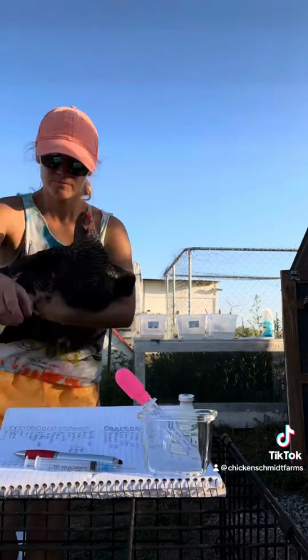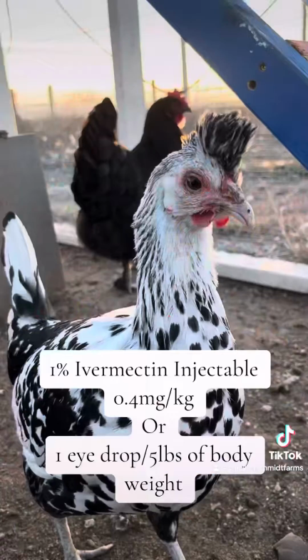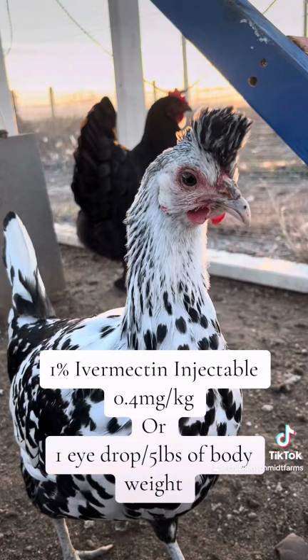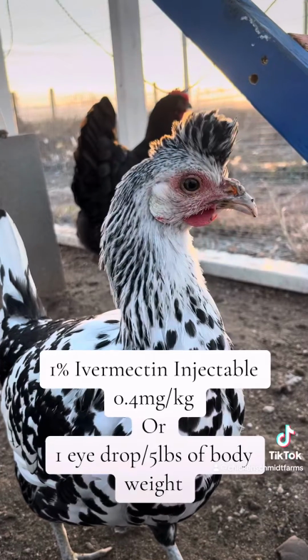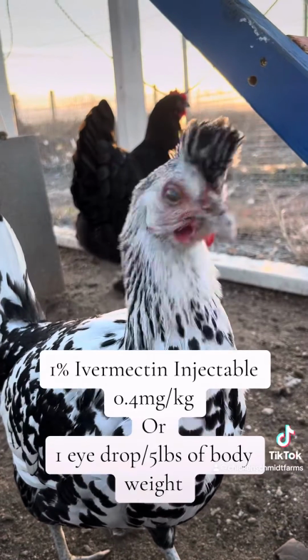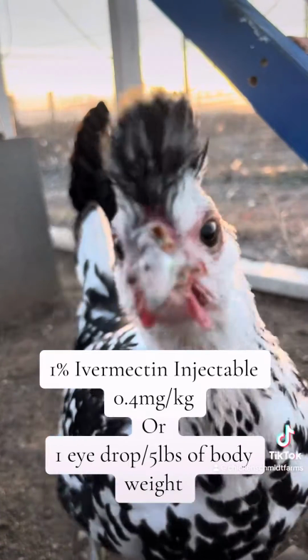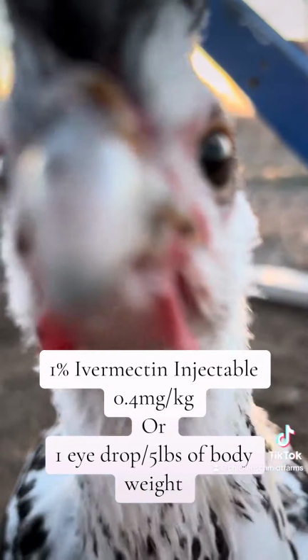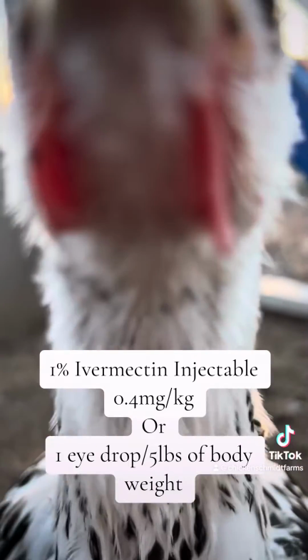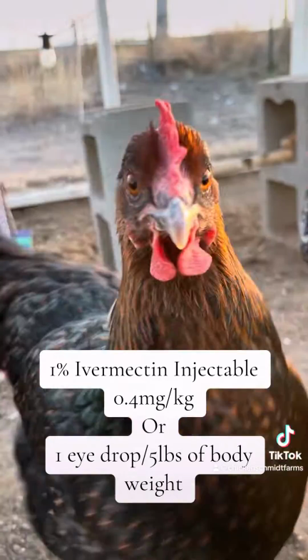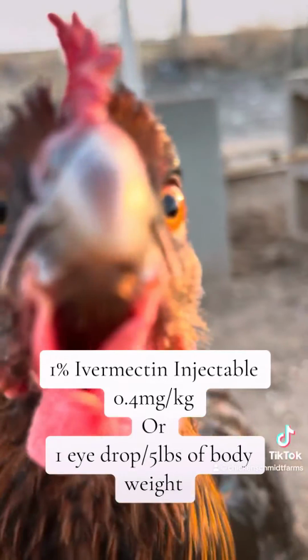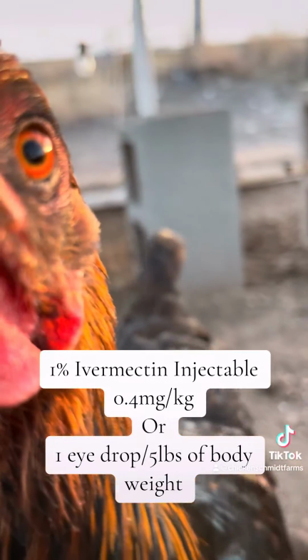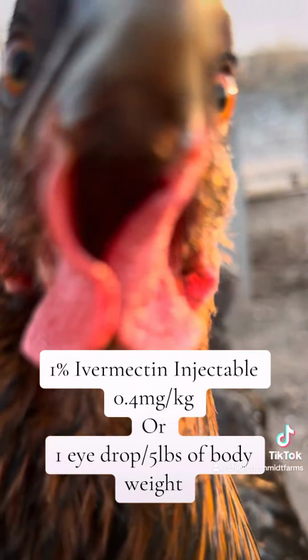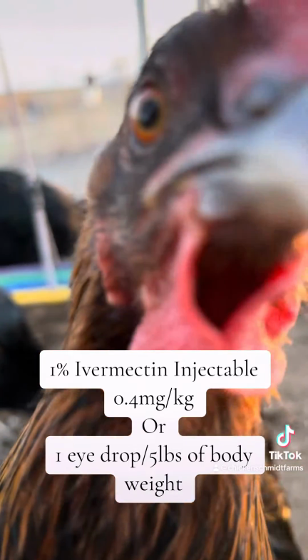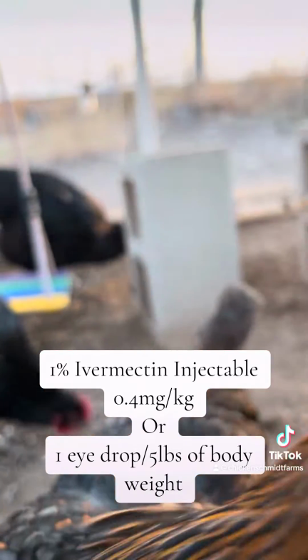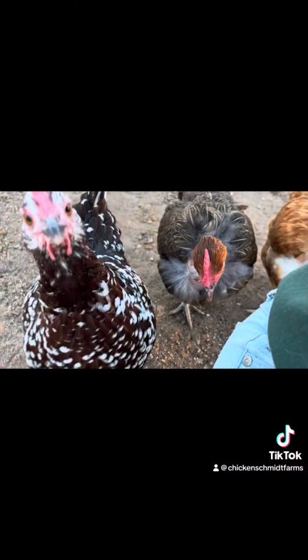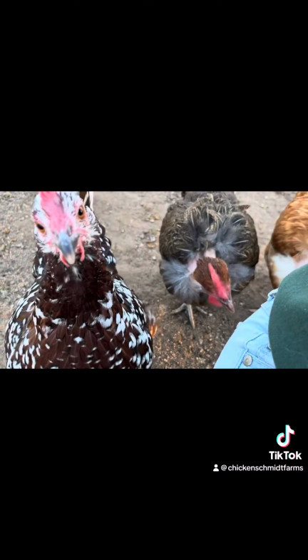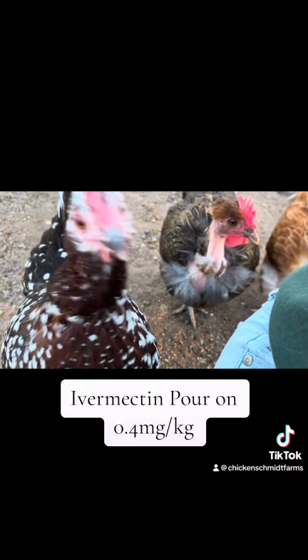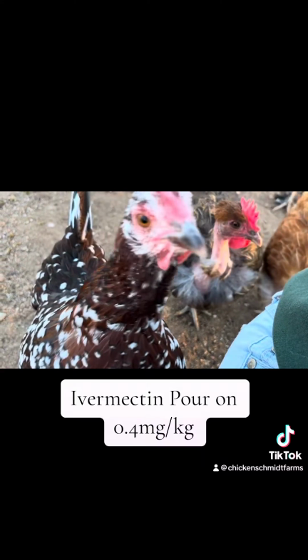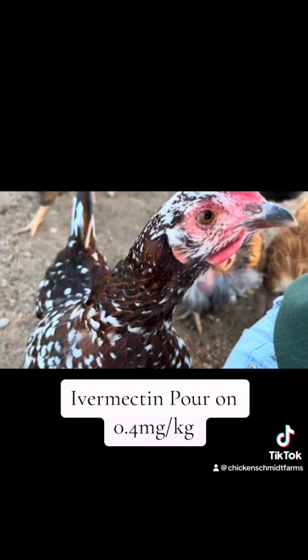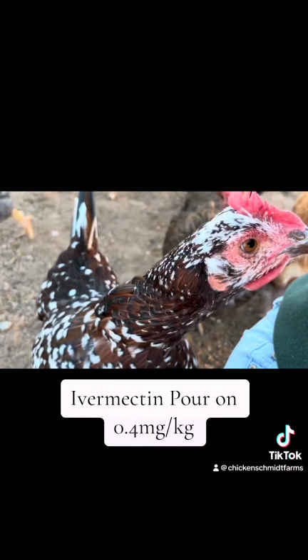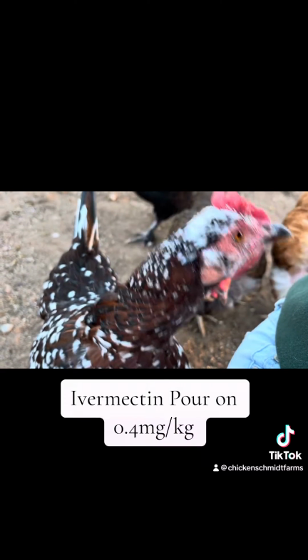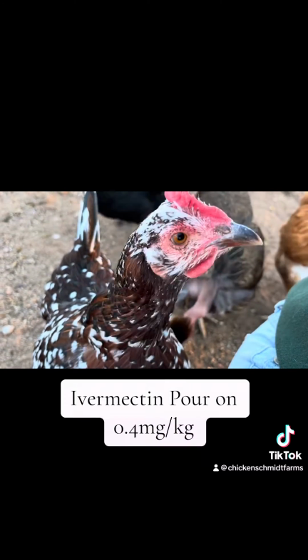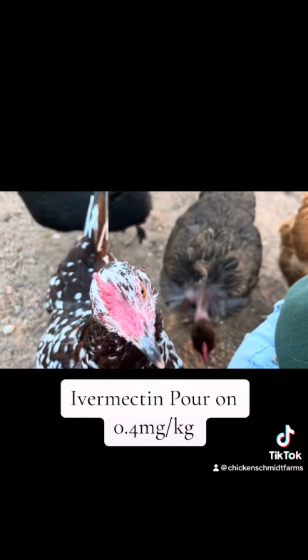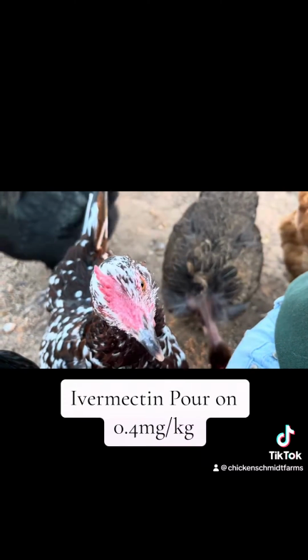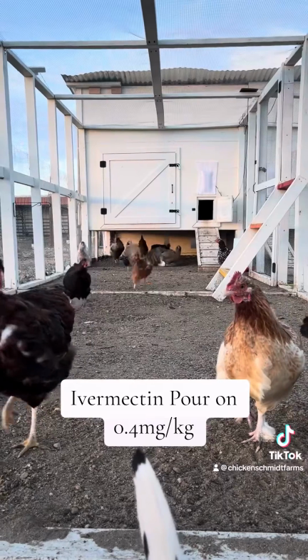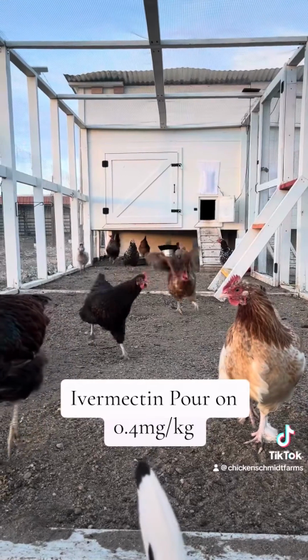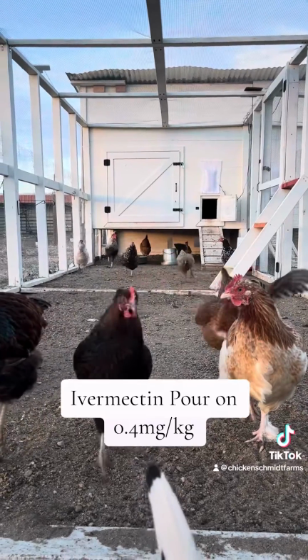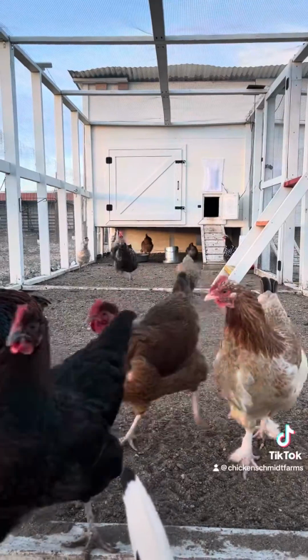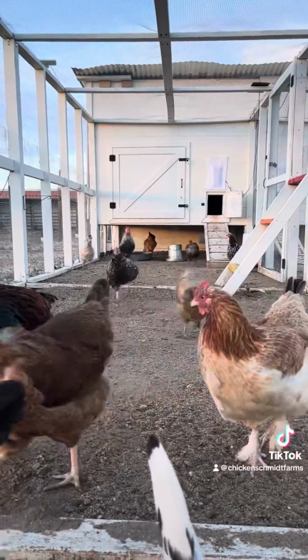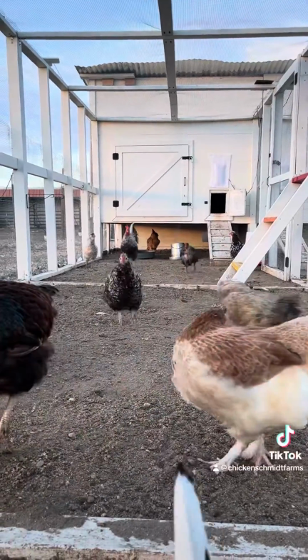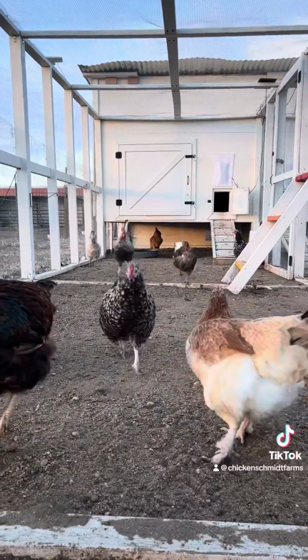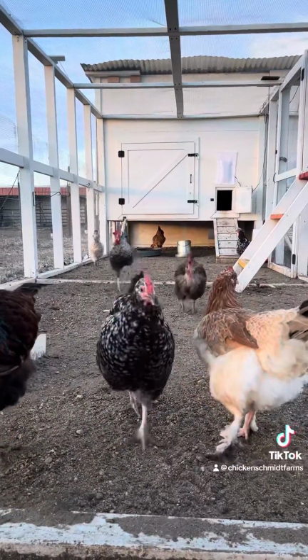The dosage for 1% Ivermectin injectable is 0.4 milligrams per kilogram, or roughly one eyedrop per five pounds of body weight. The blue Ivermectin Eprinex is dosed at 0.4 milligrams per kilogram of body weight, but it's a little harsh for chicken skin, so I try to avoid it if I can.